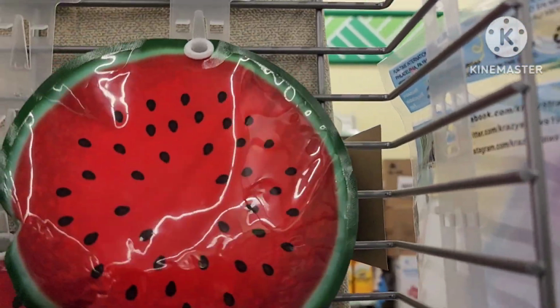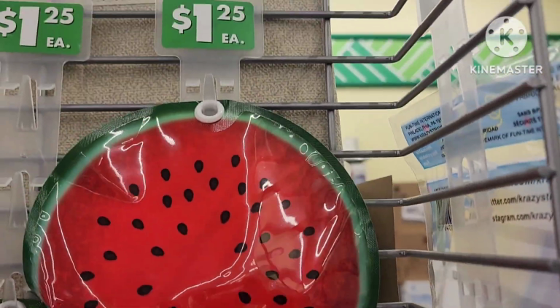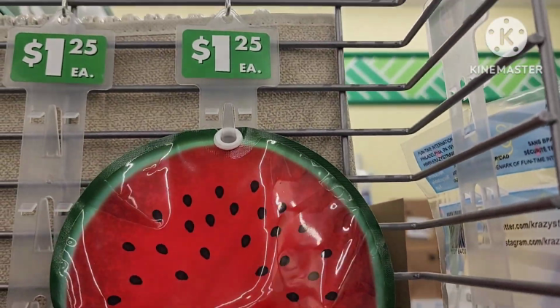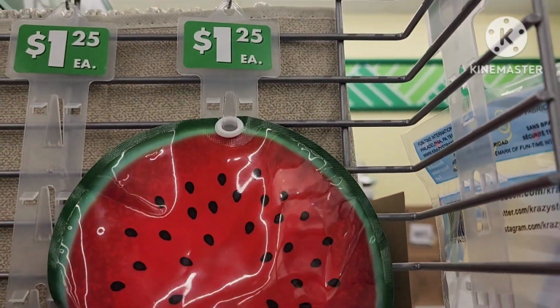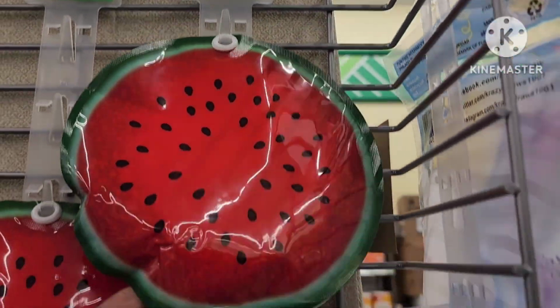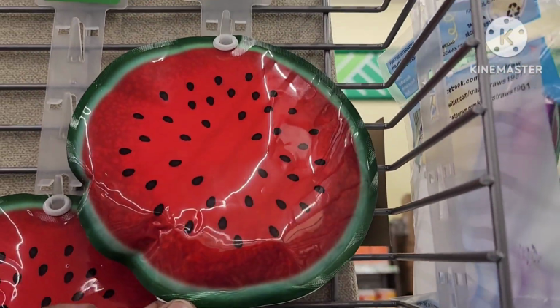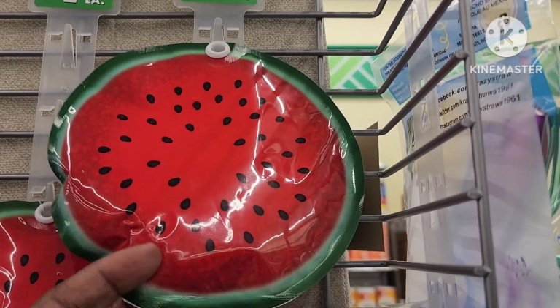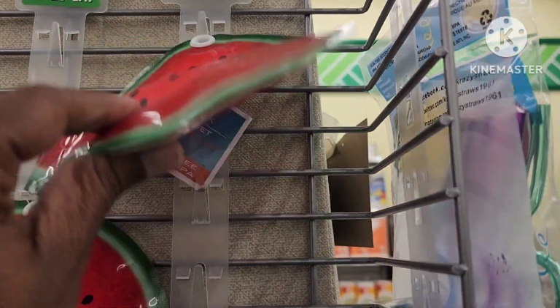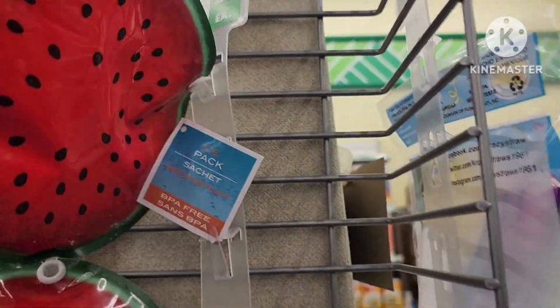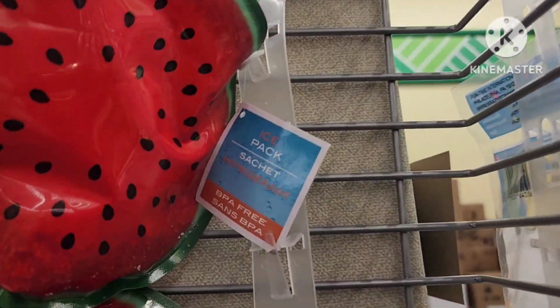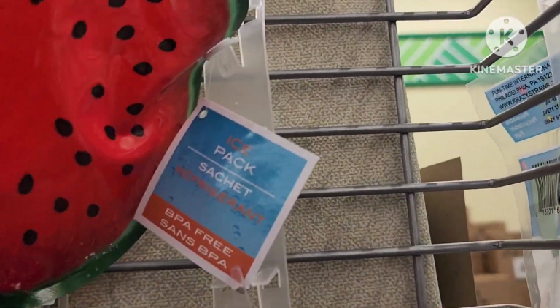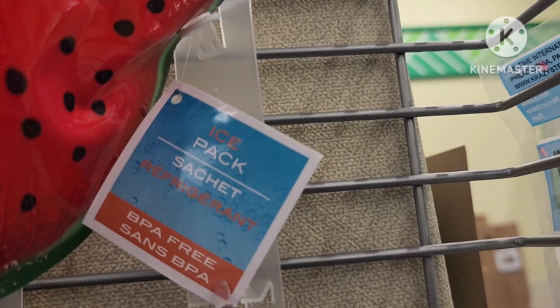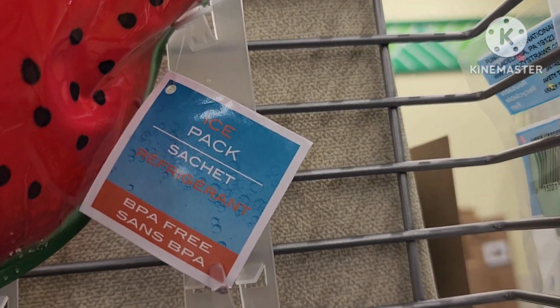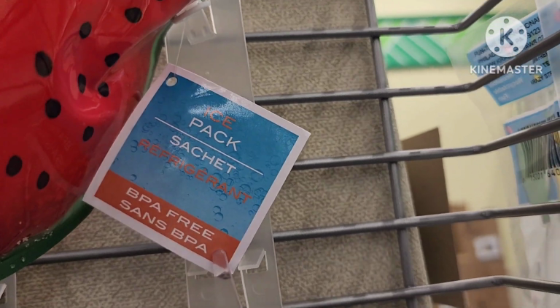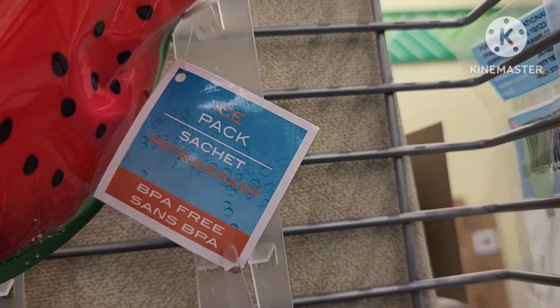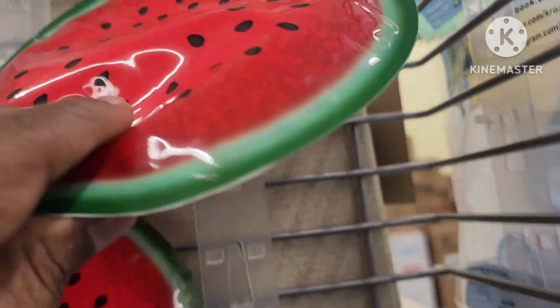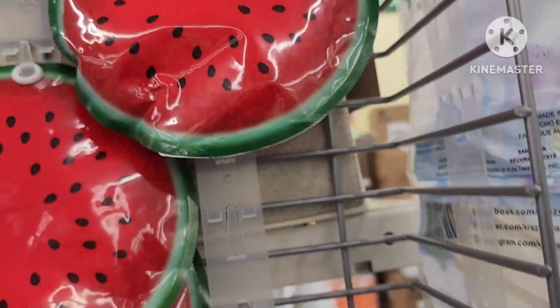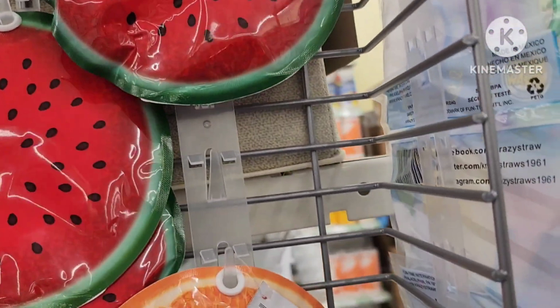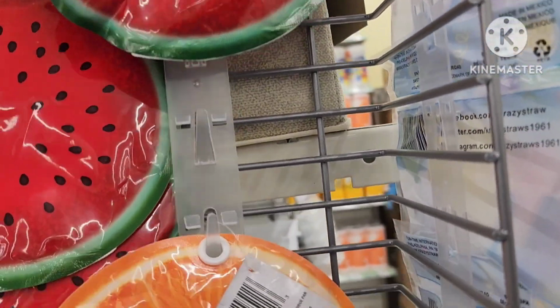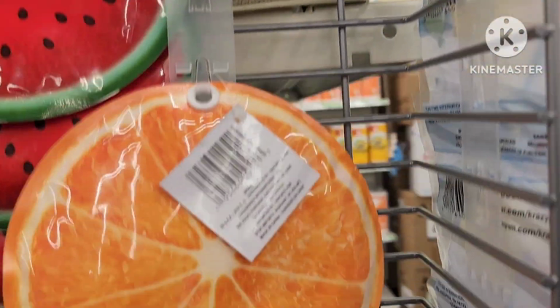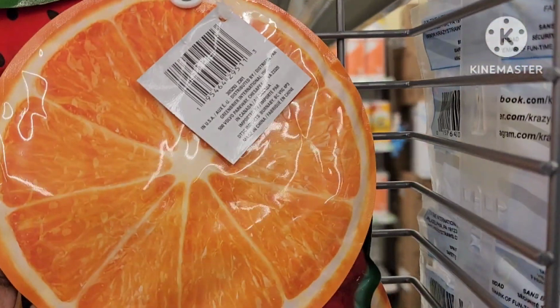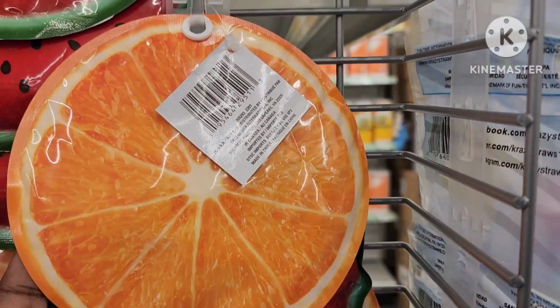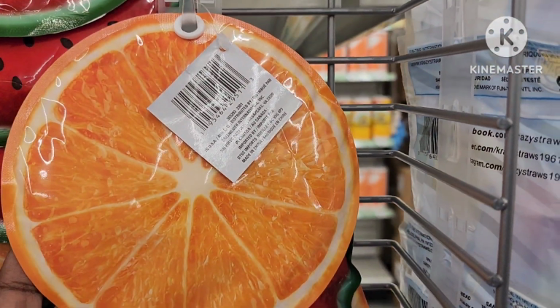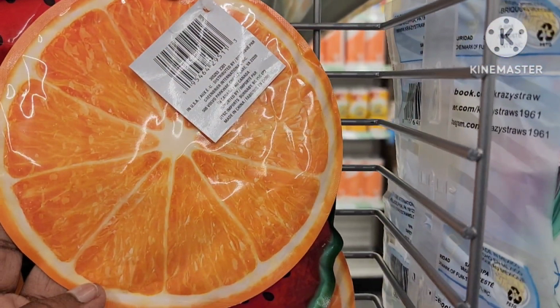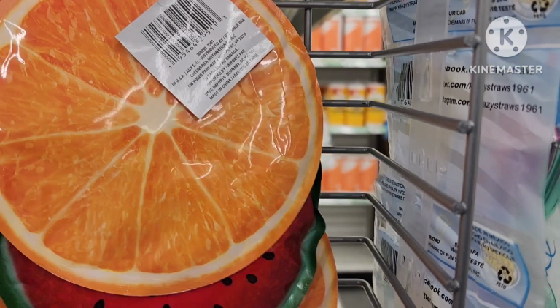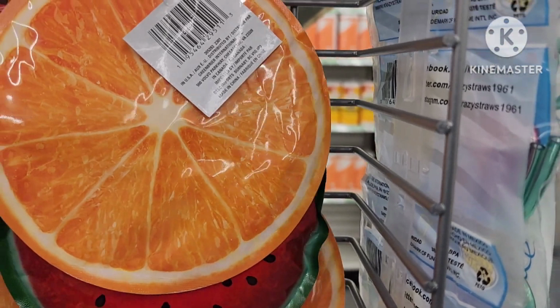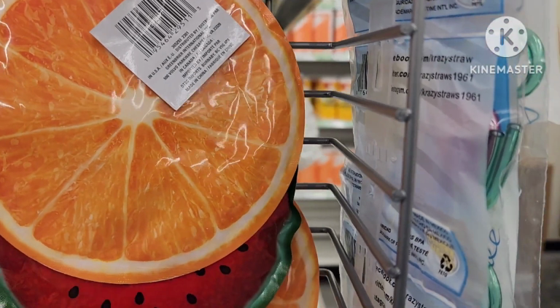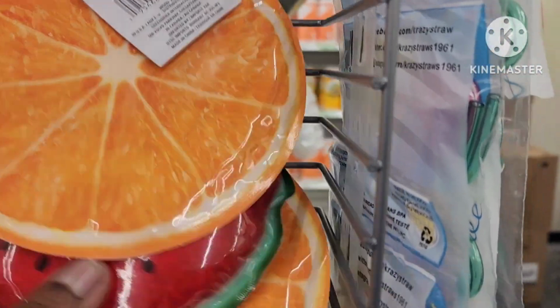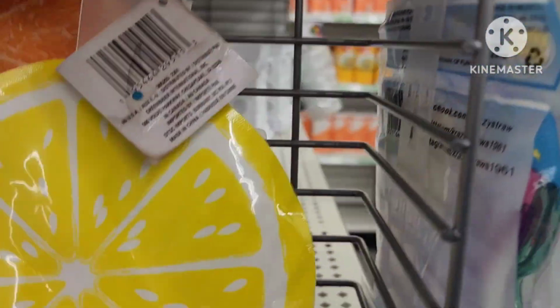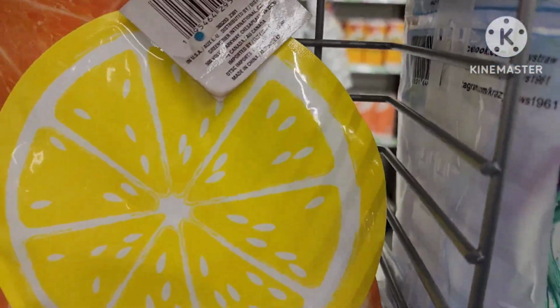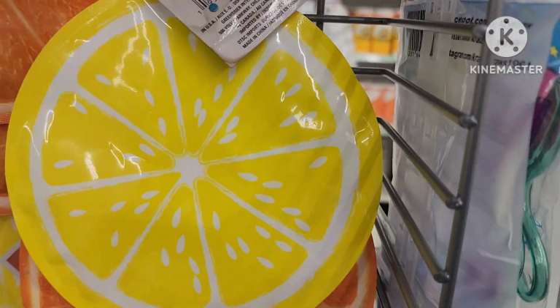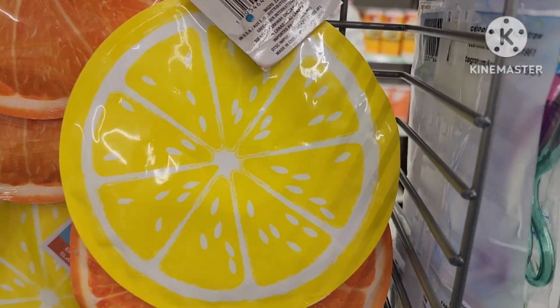They have some cute little ice packs — they have the watermelon, BPA free. They also have the orange and the lemon. These are really cute.